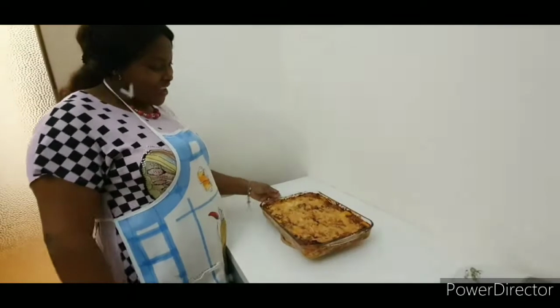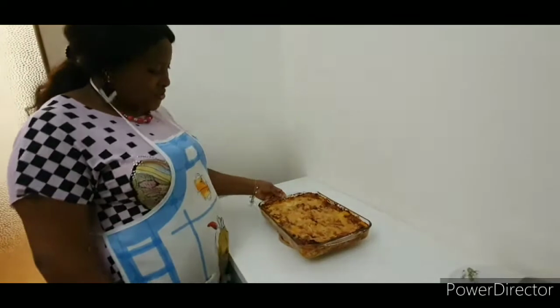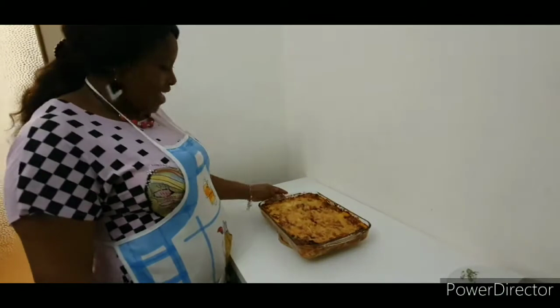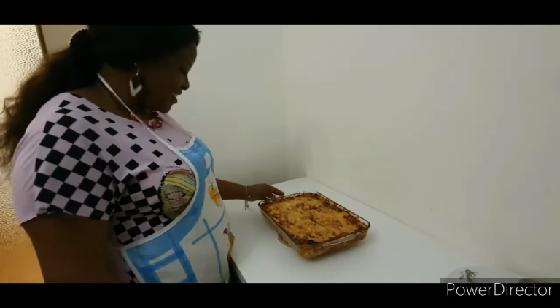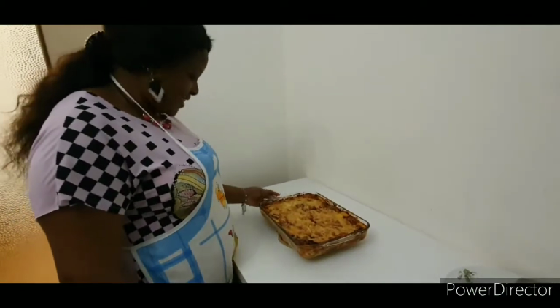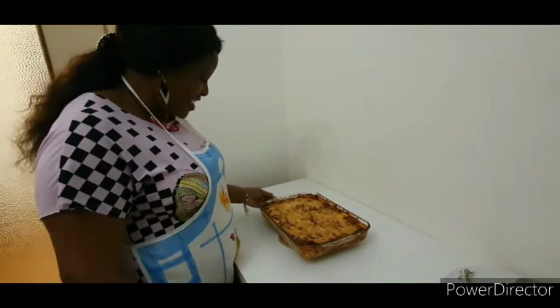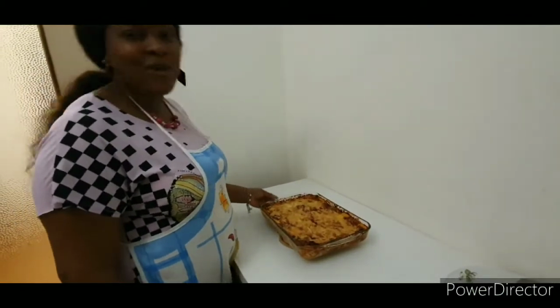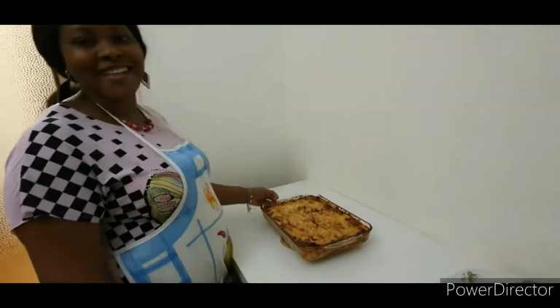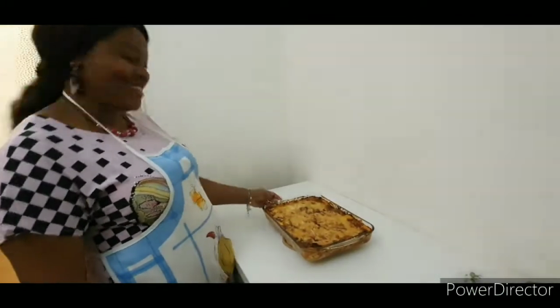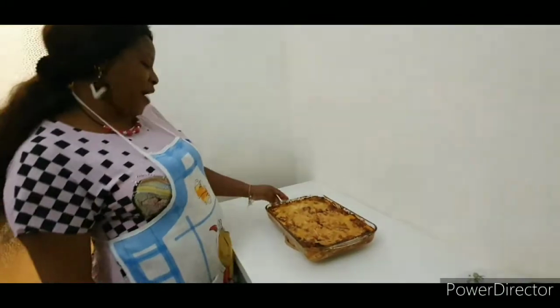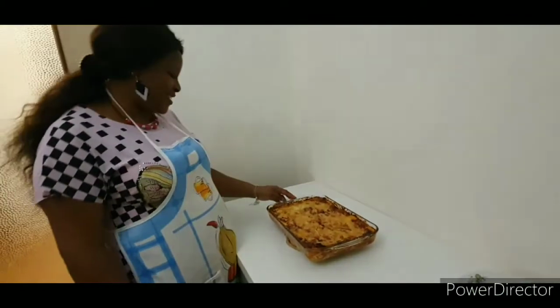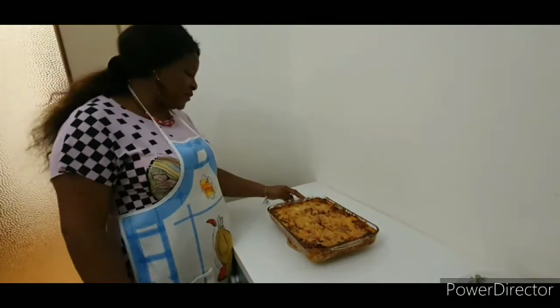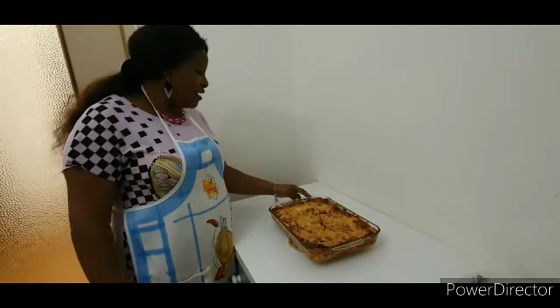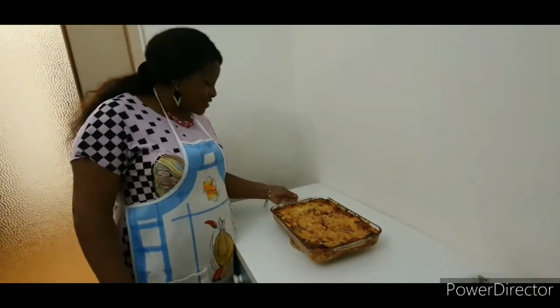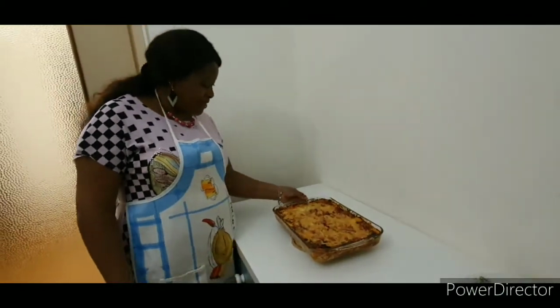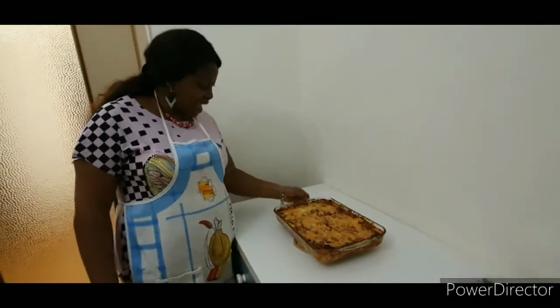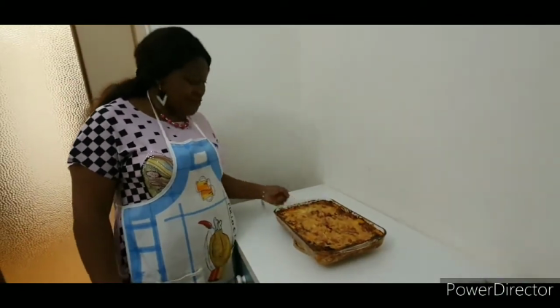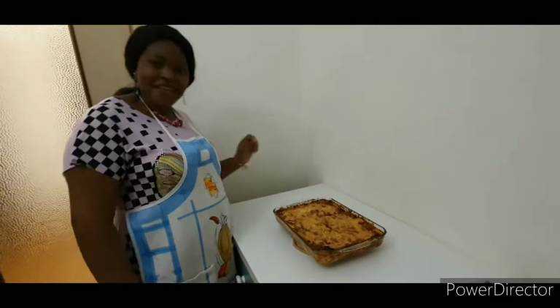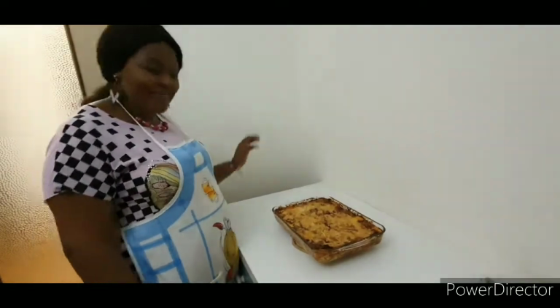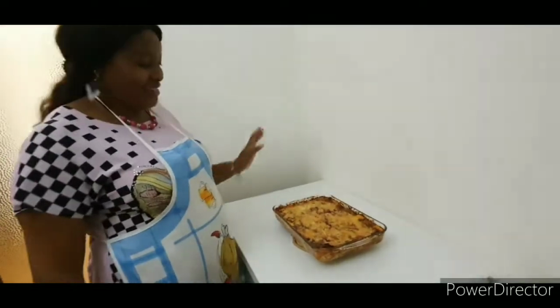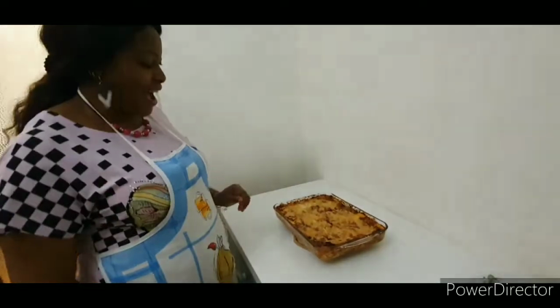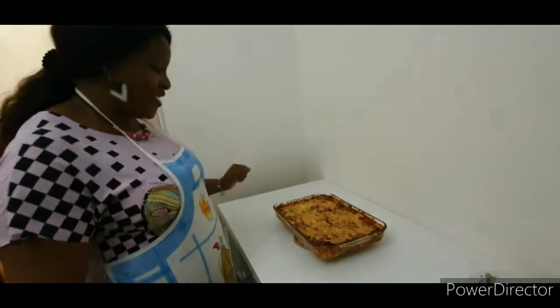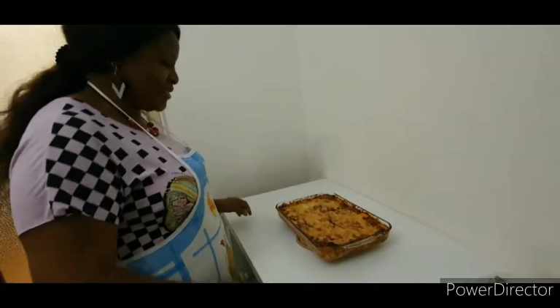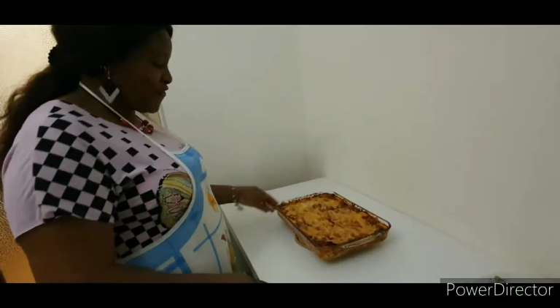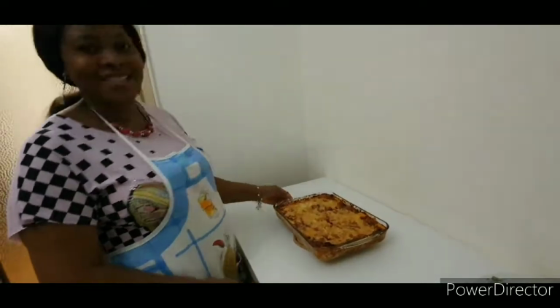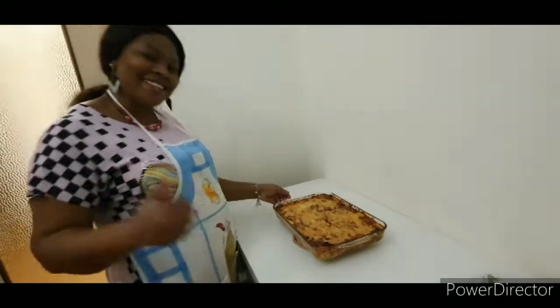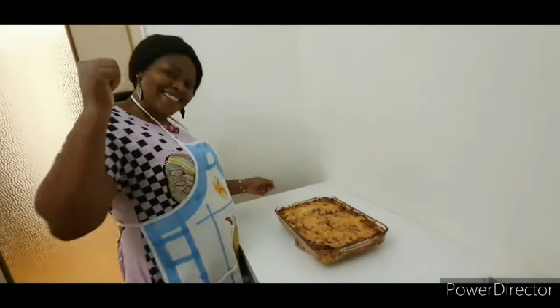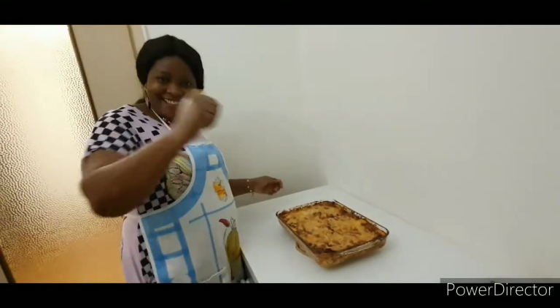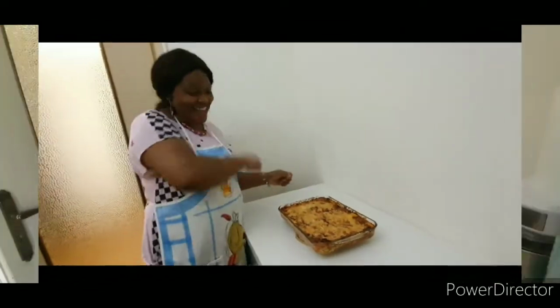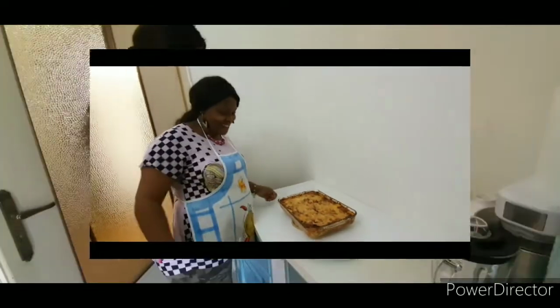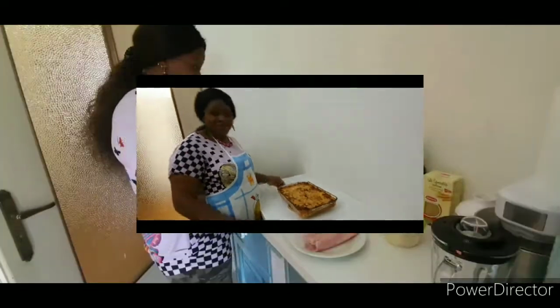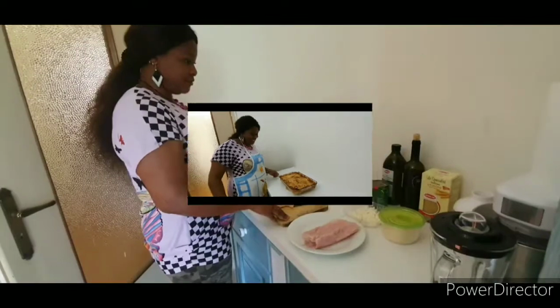In today's episode, I will be showing you how I make my delicious lasagna. I will be taking you step by step on how I make this lasagna. So come with me — let me show you how I make it.